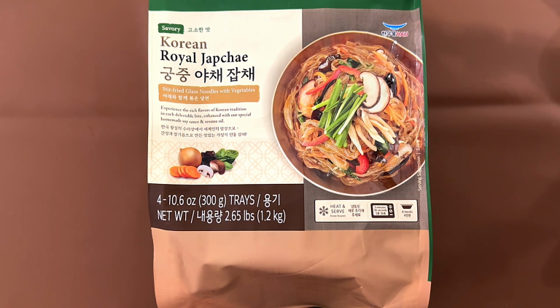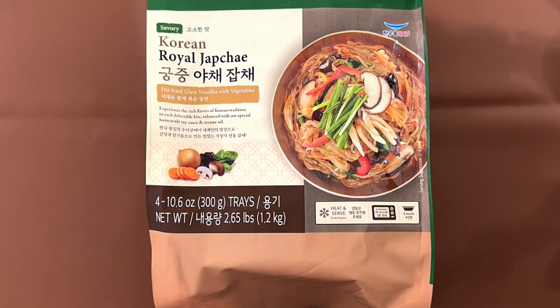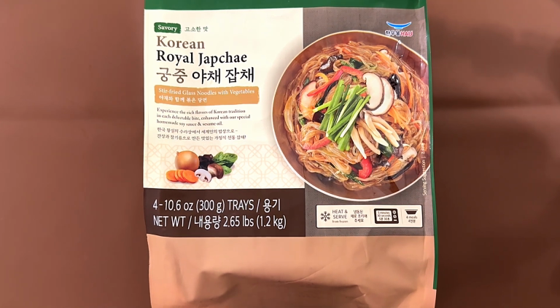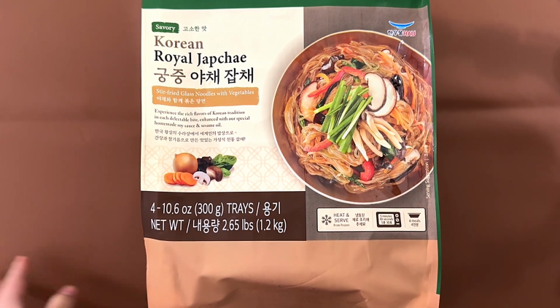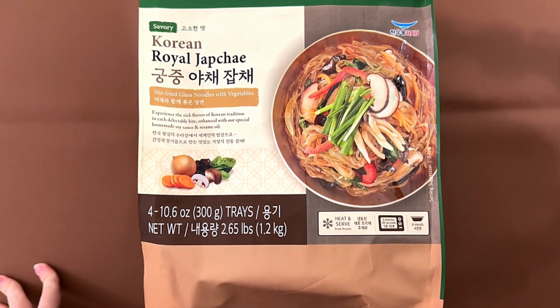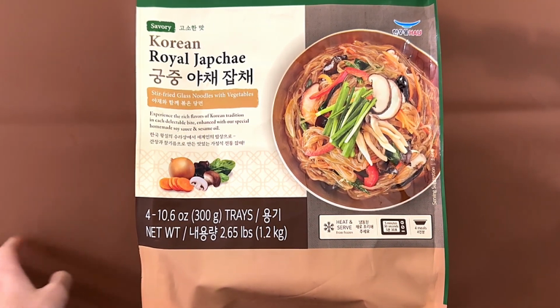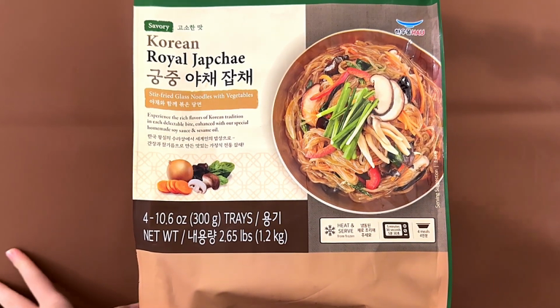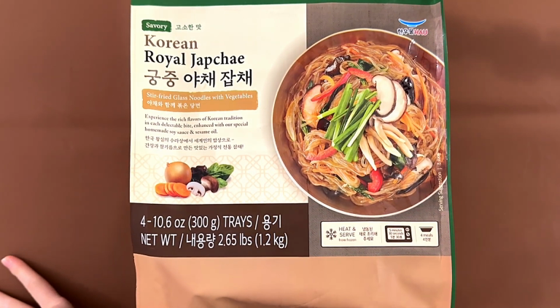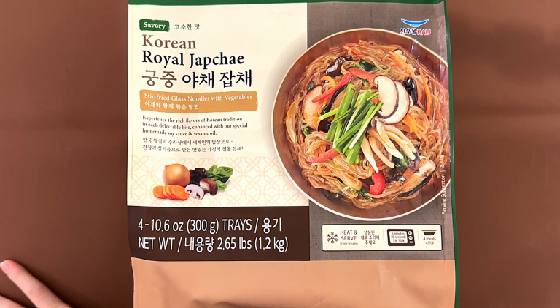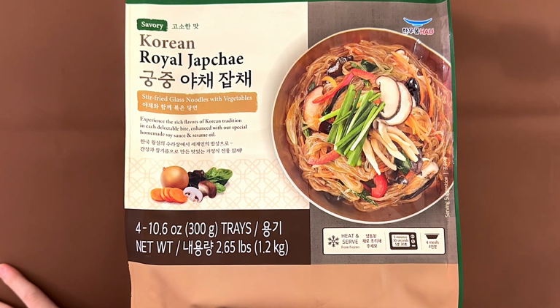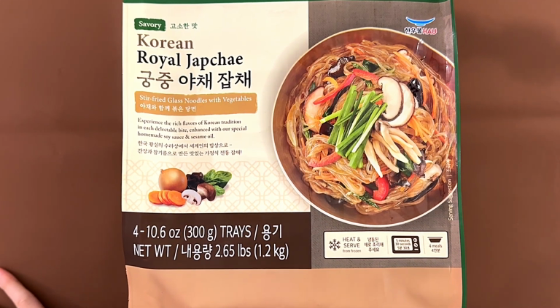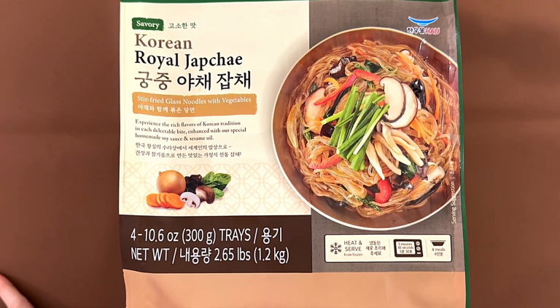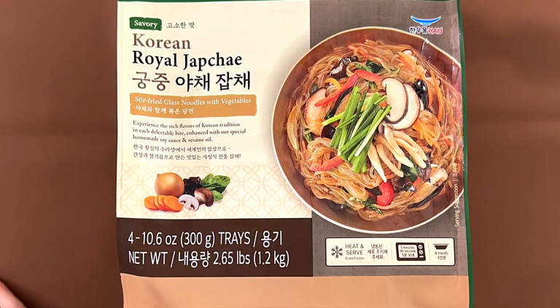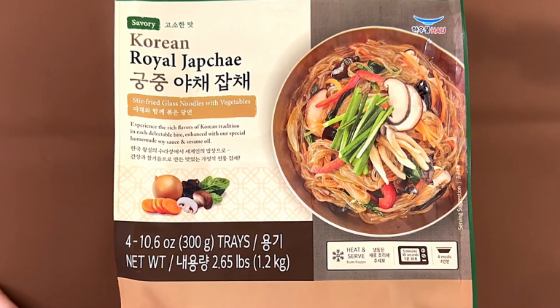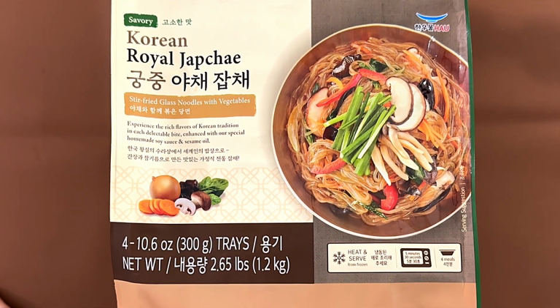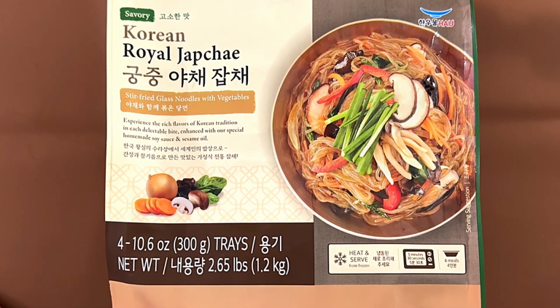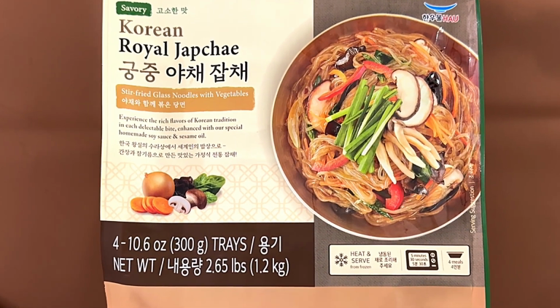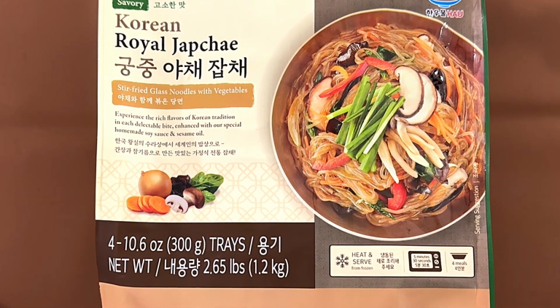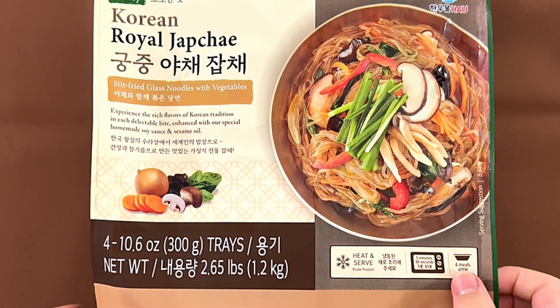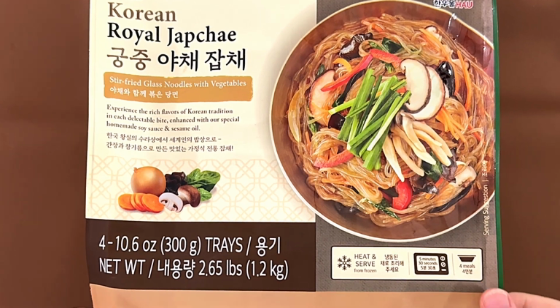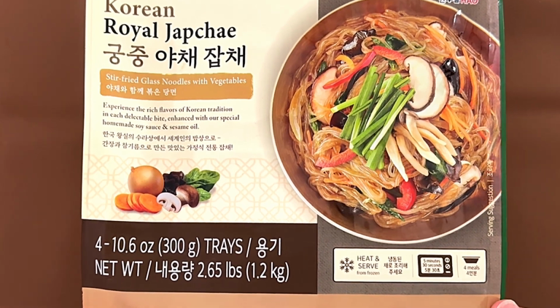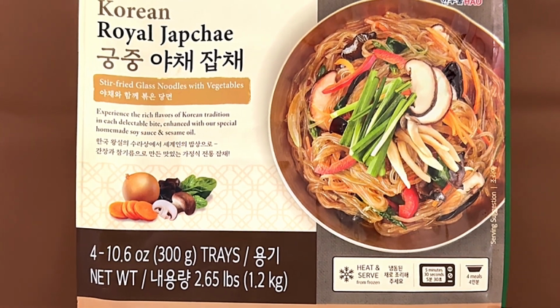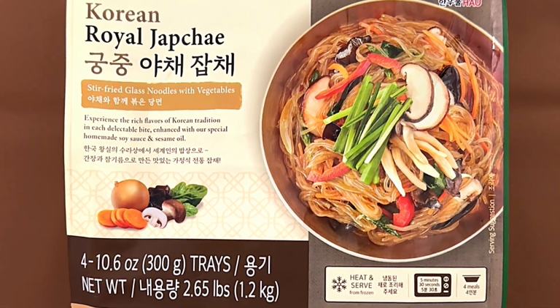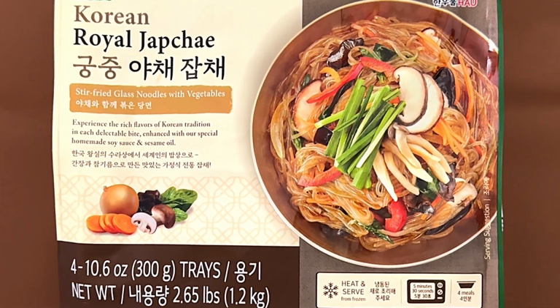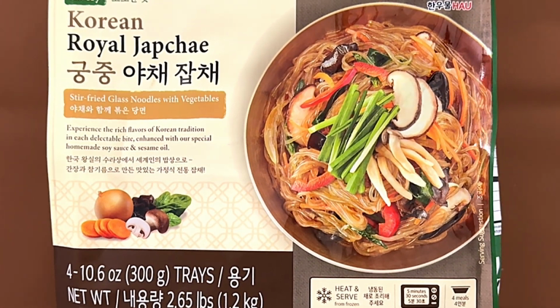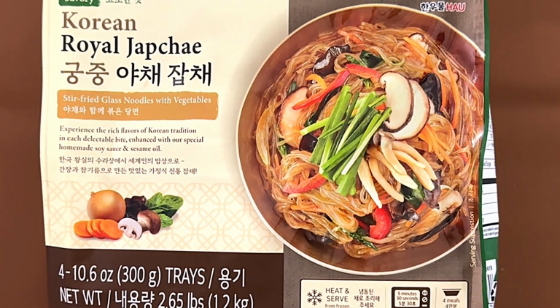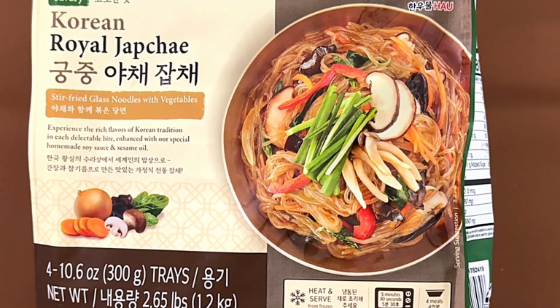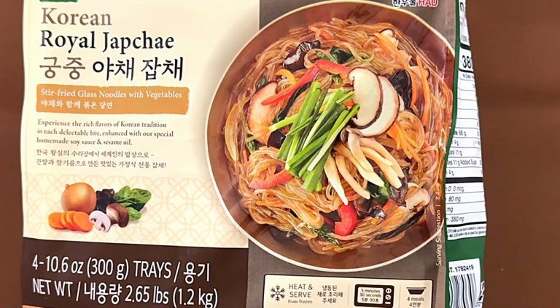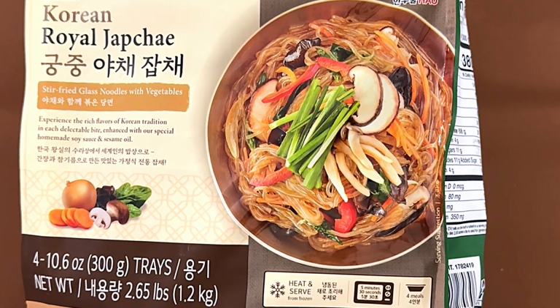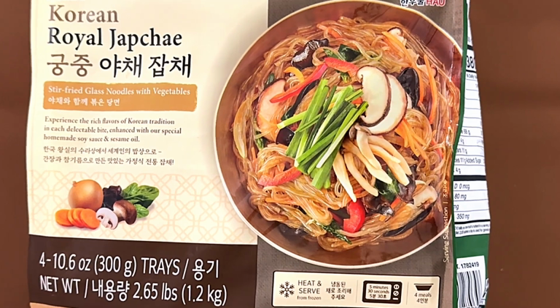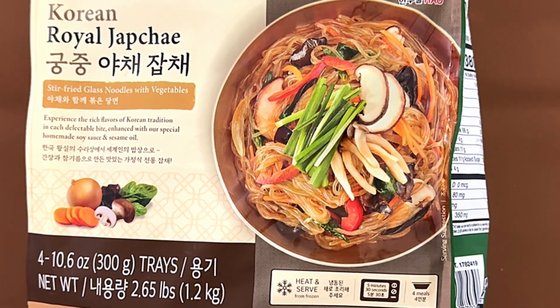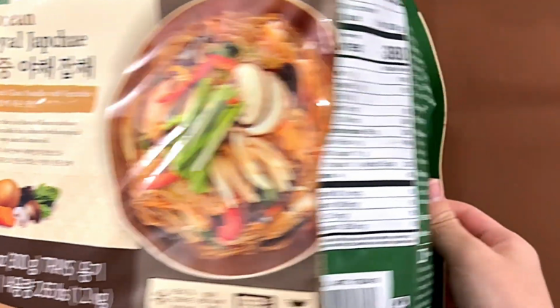I love how you review your friends today. I love how you review me. Korean royal Japchae — stir-fried glass noodles with vegetables. Experience the rich foods of Korean tradition in each delectable bite, enhanced with a special homemade soy sauce and sesame oil.